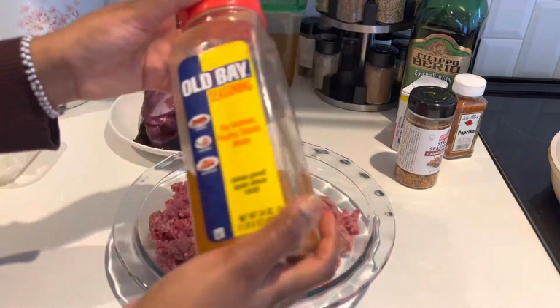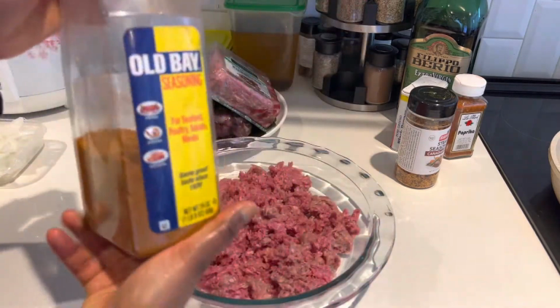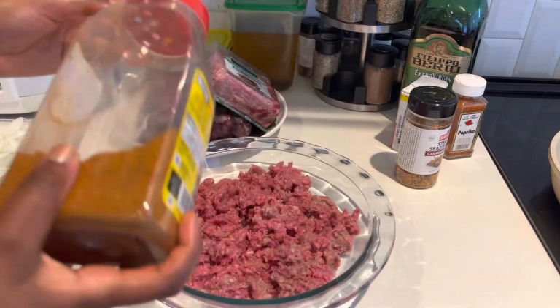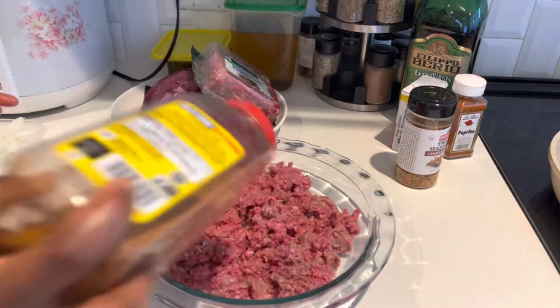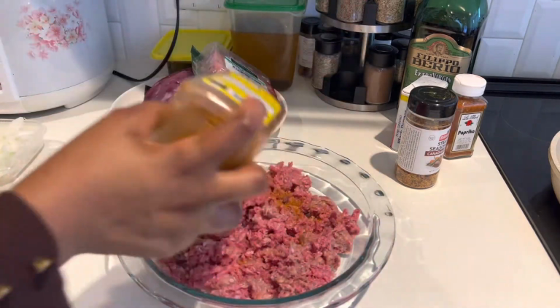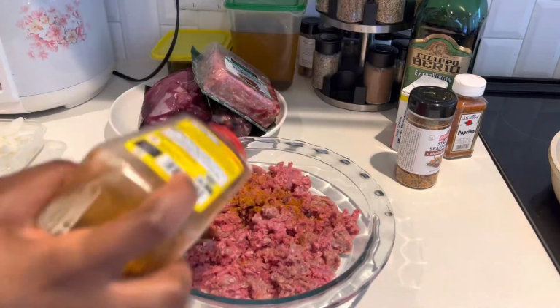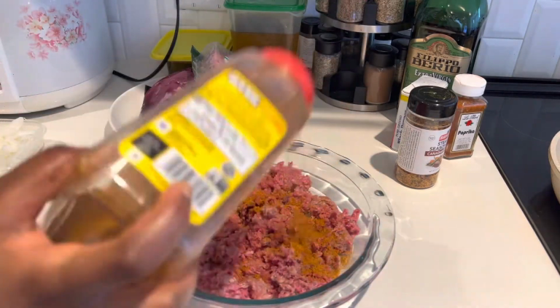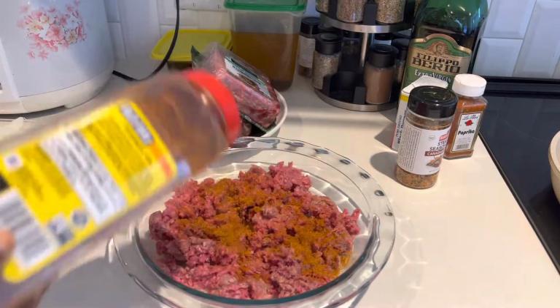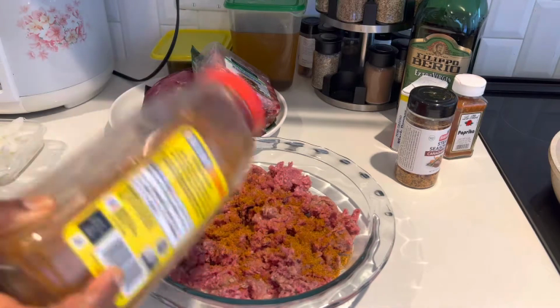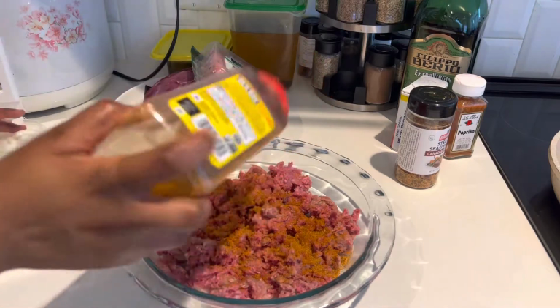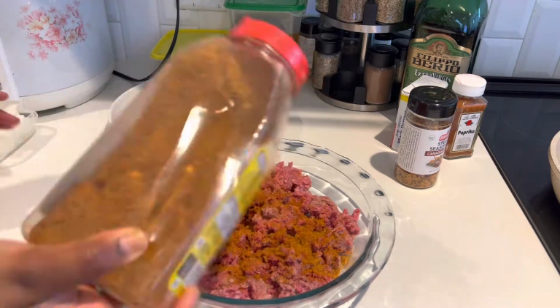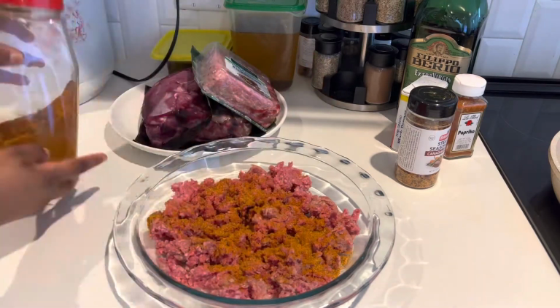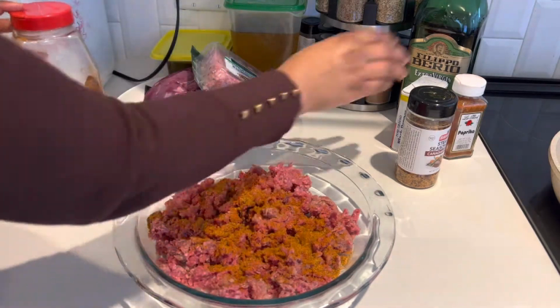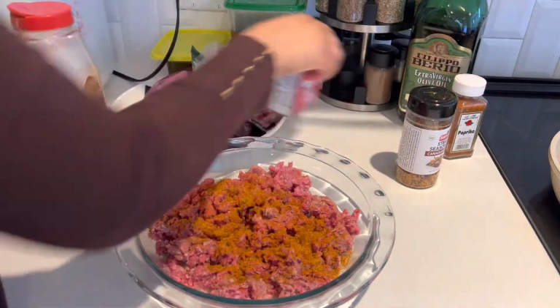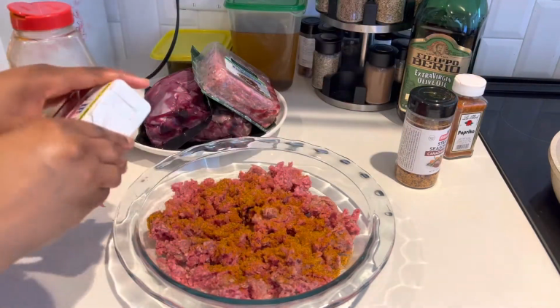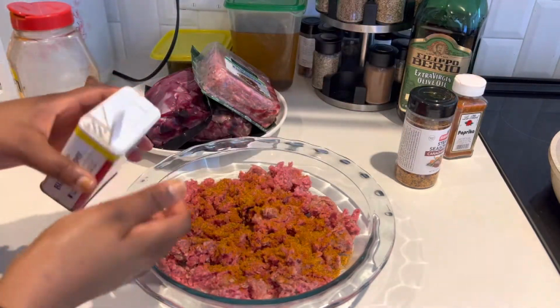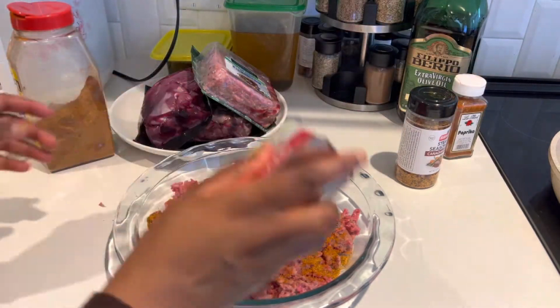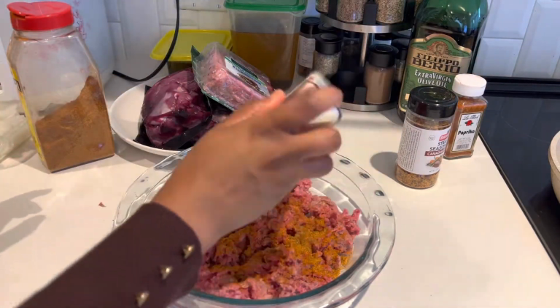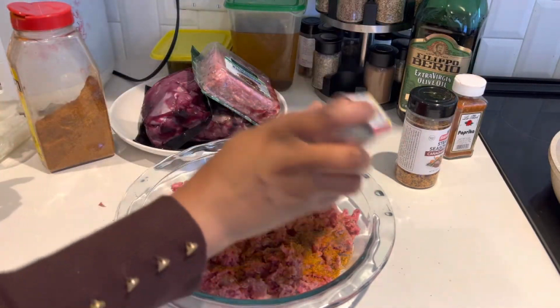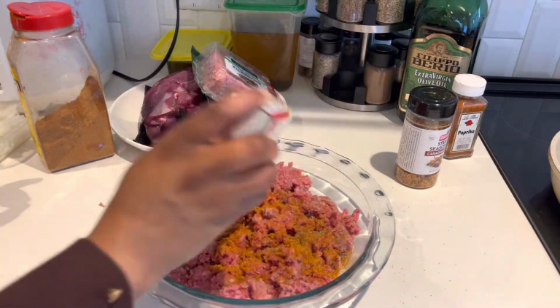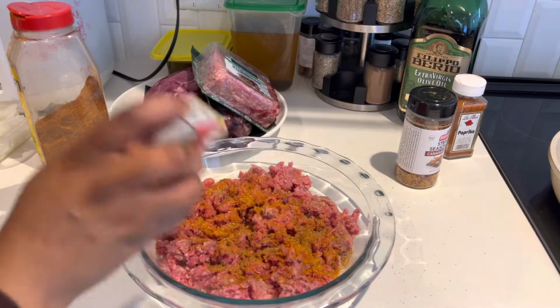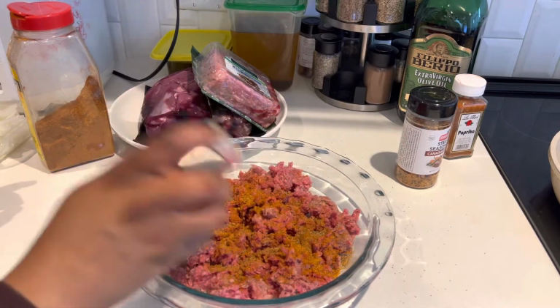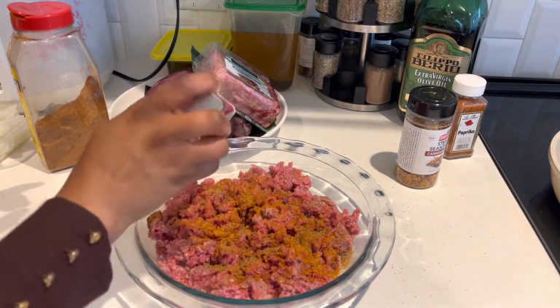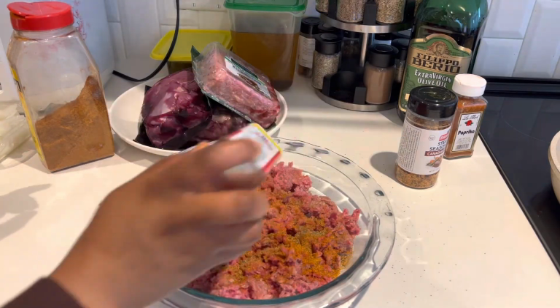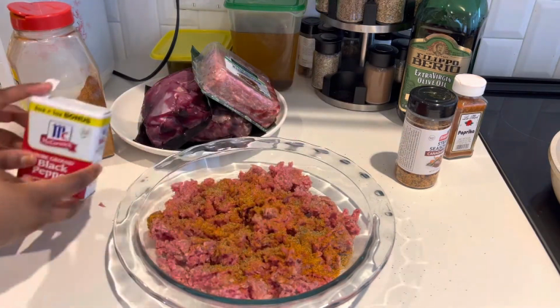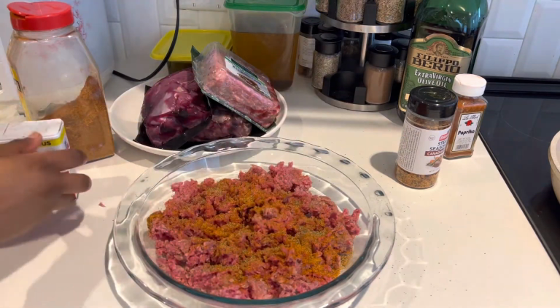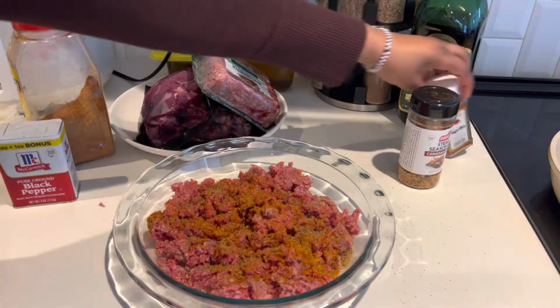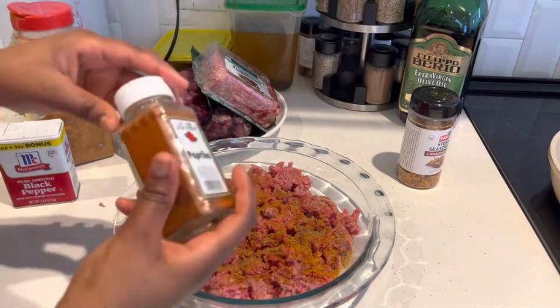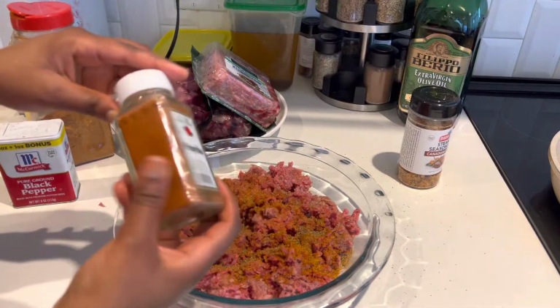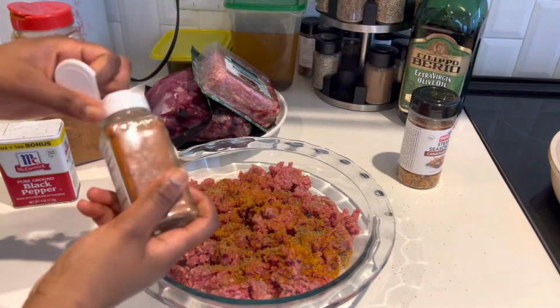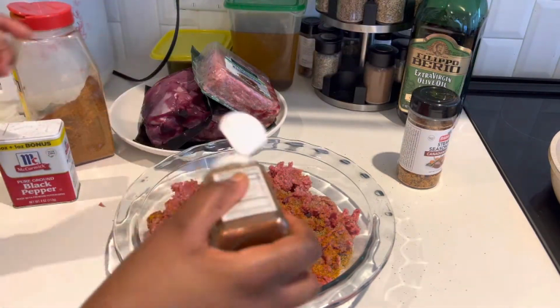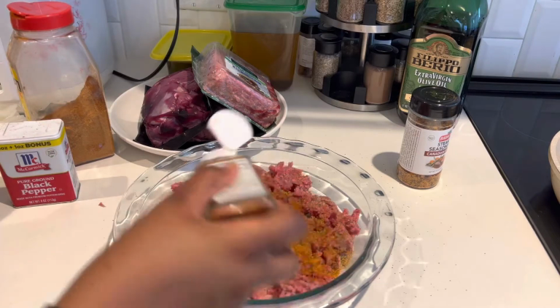So guys, I'm gonna season my ground beef with my best seasoning ever — Old Bay. I always use it, I love it. And black pepper, paprika, and salt.